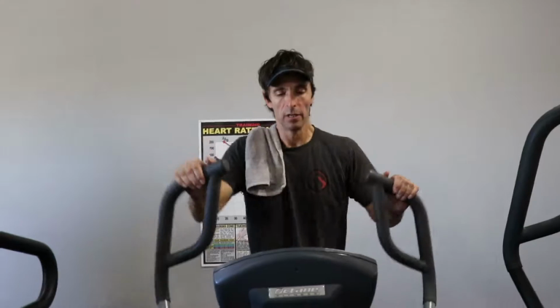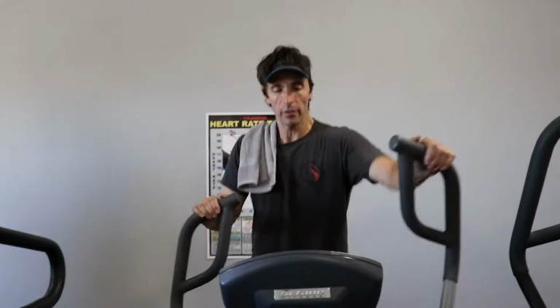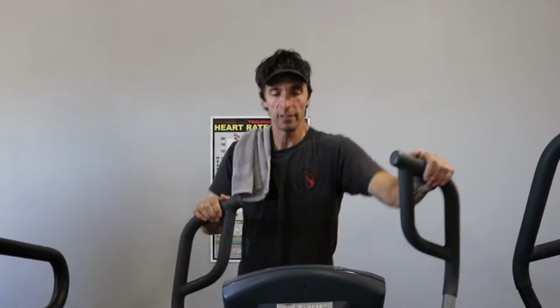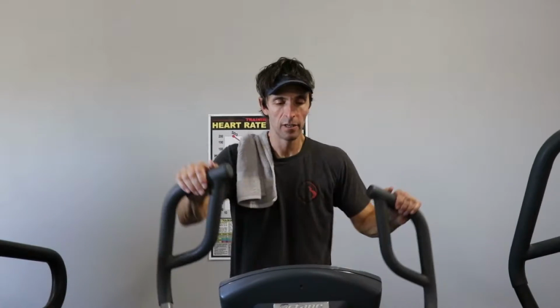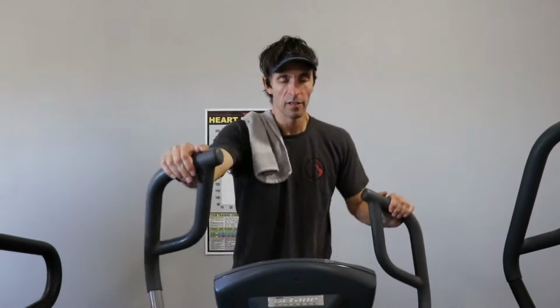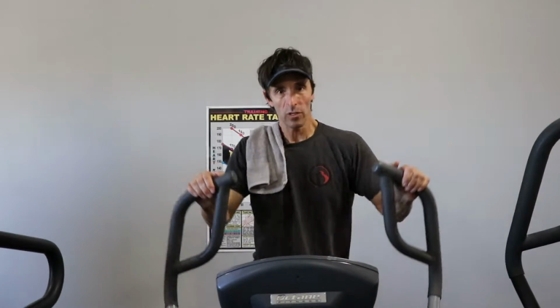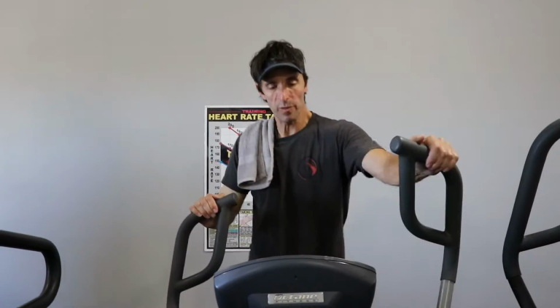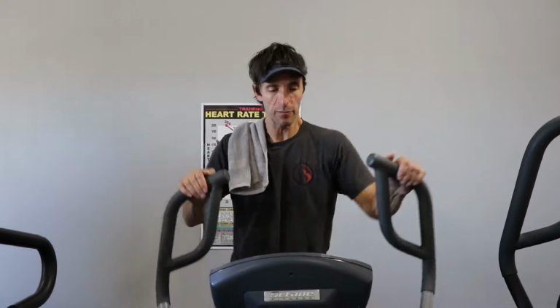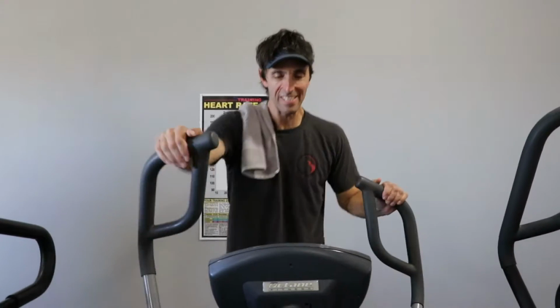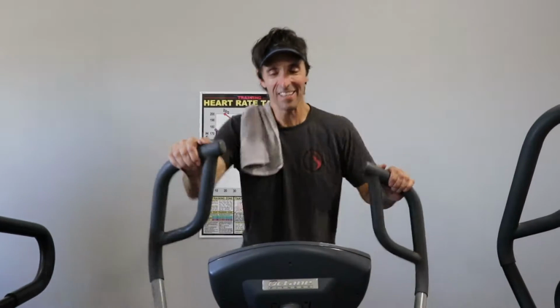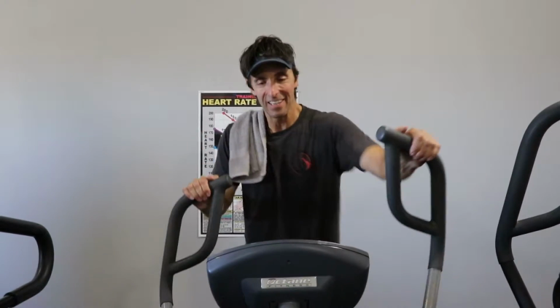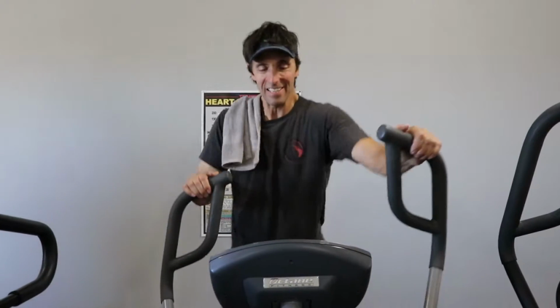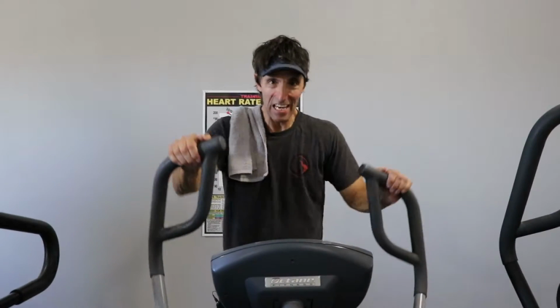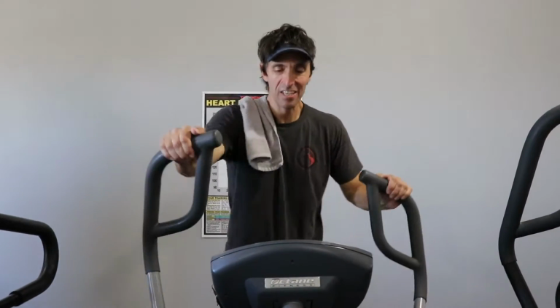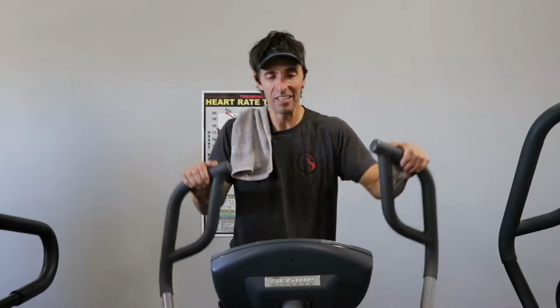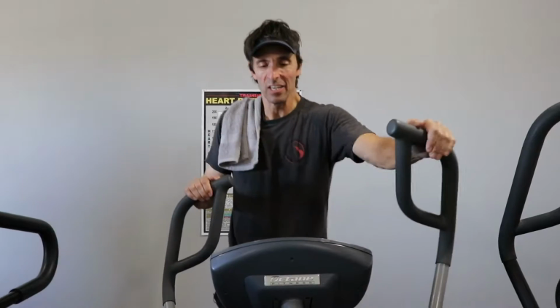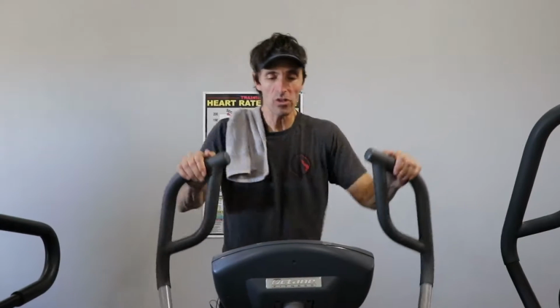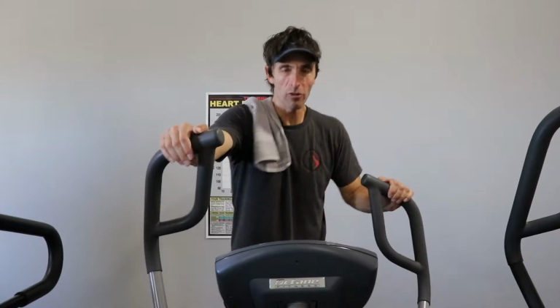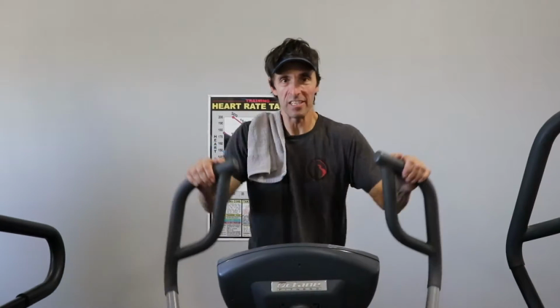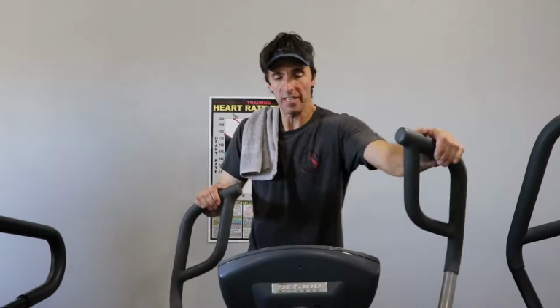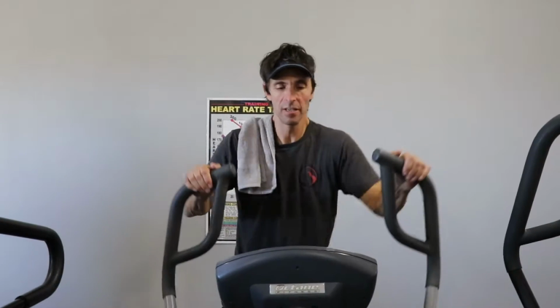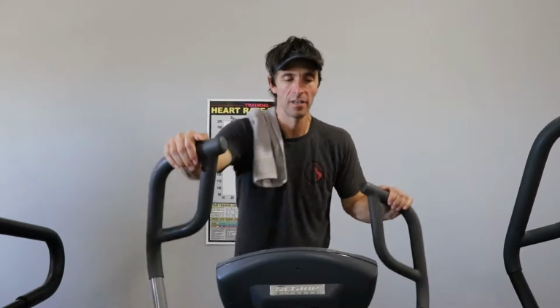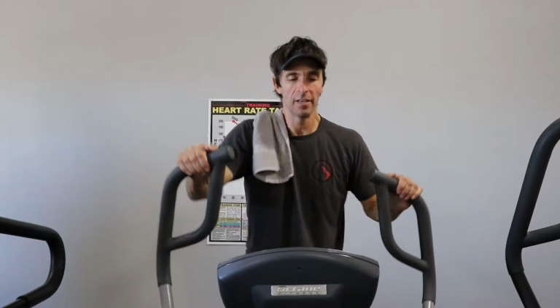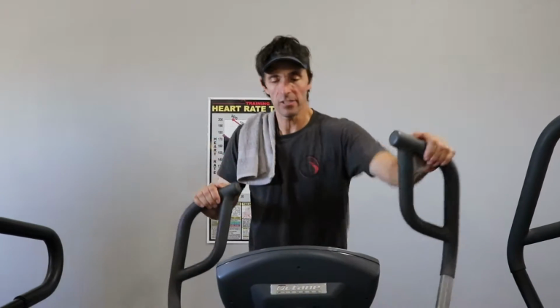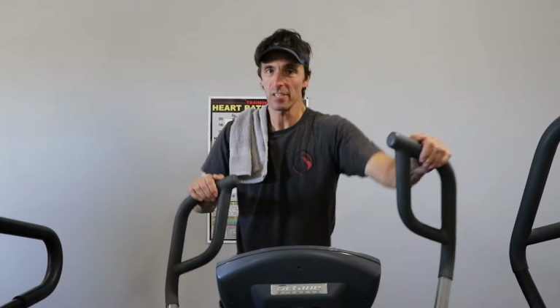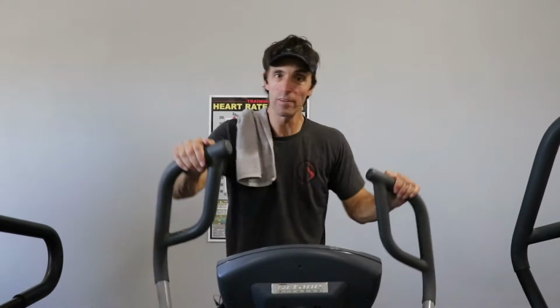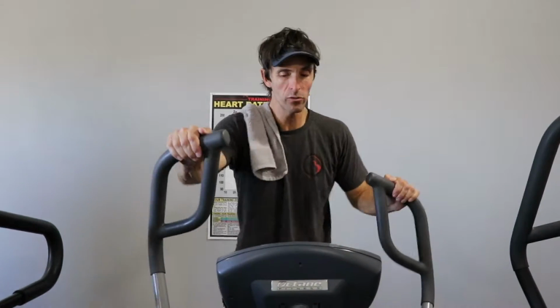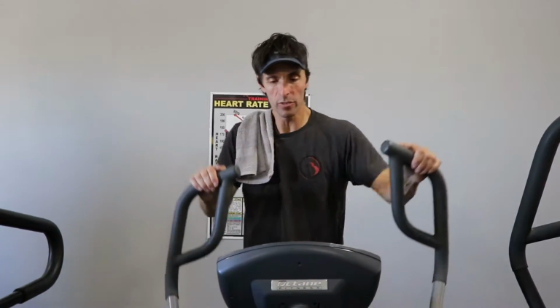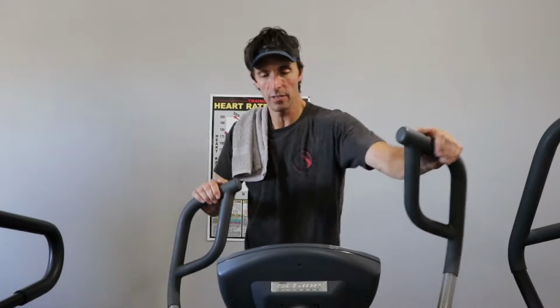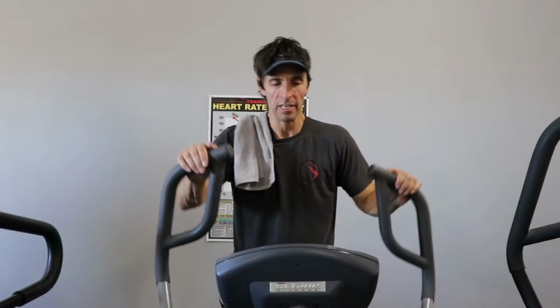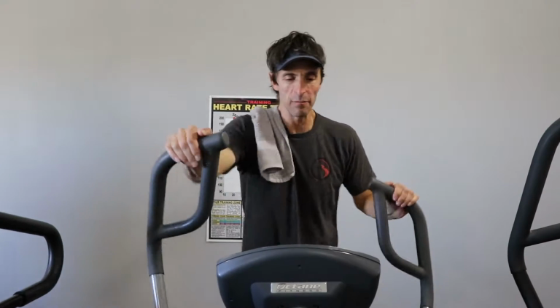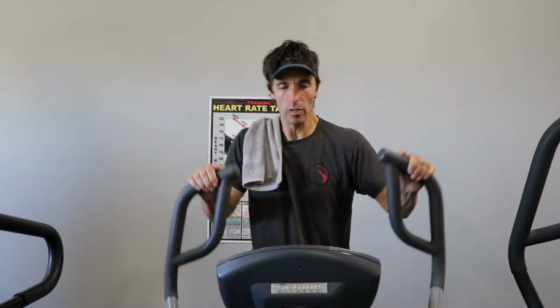One question people ask me is, which cardio machine is the best? The answer is whatever one you'll use is the best one.